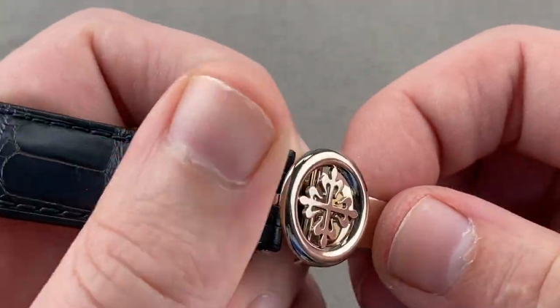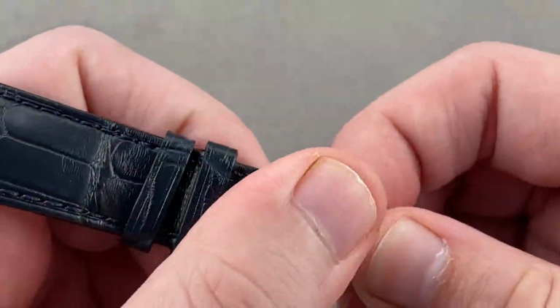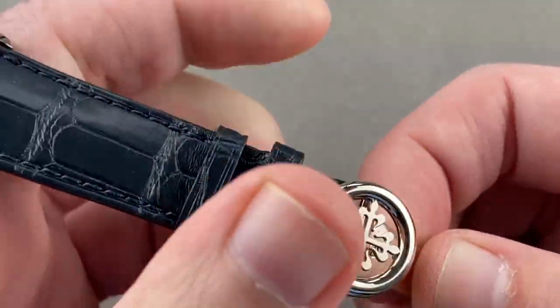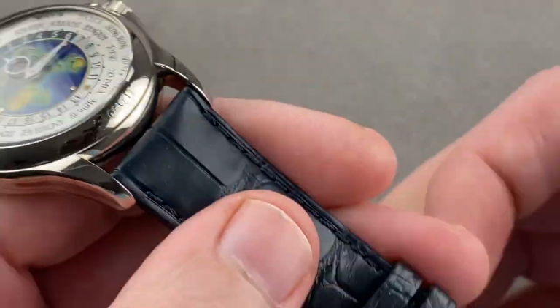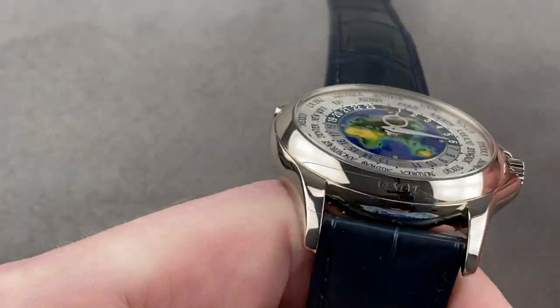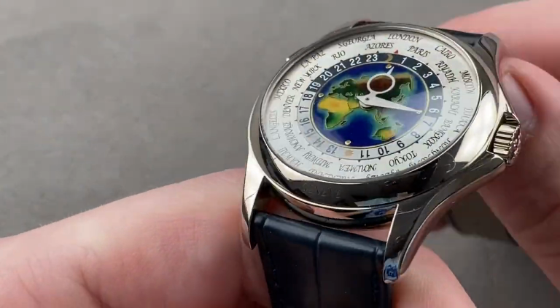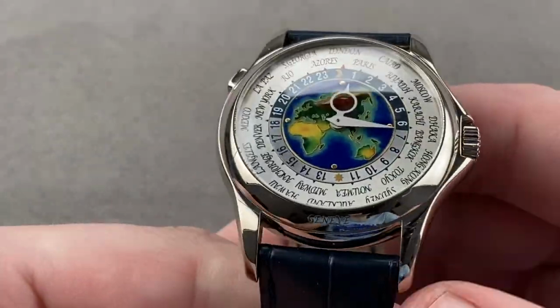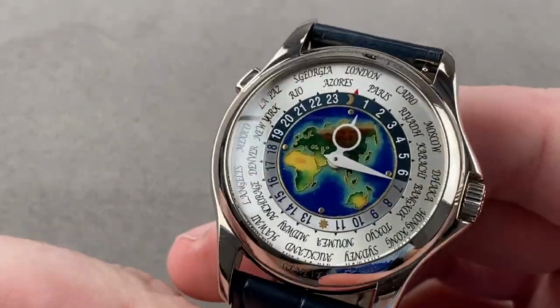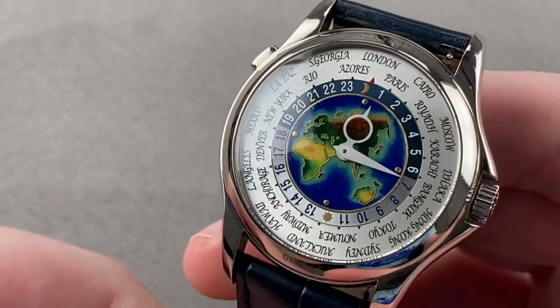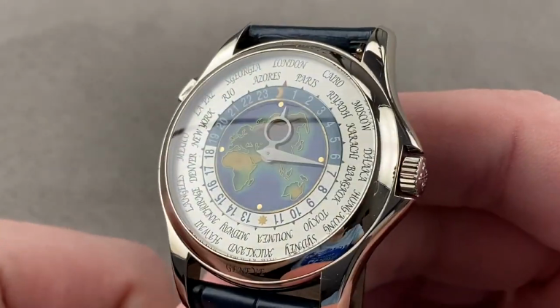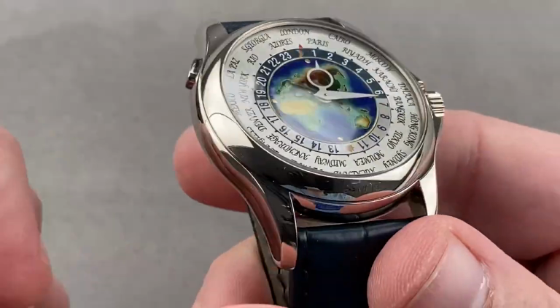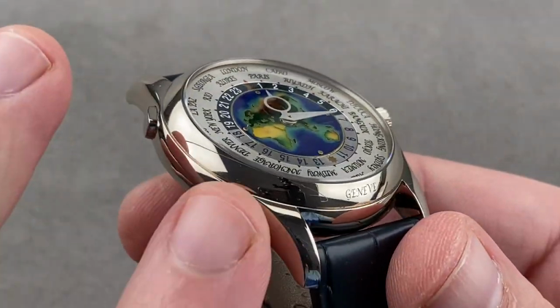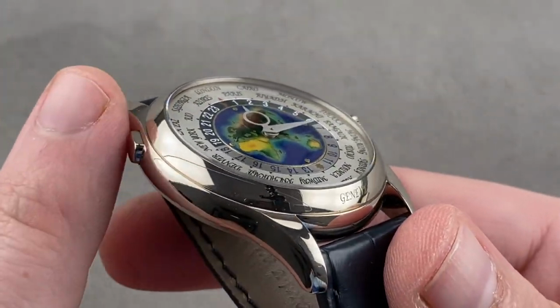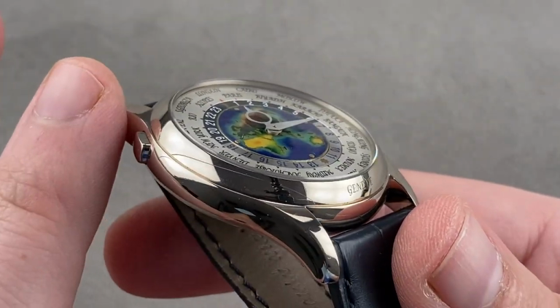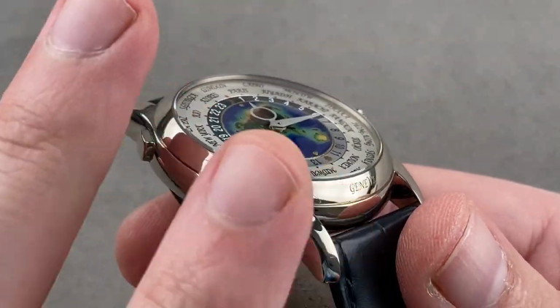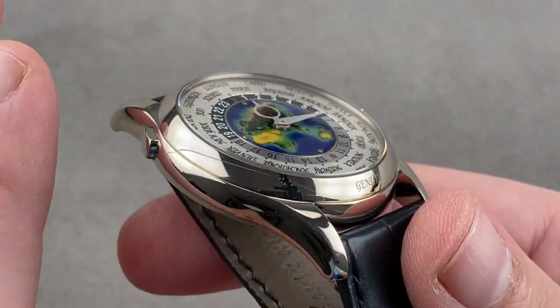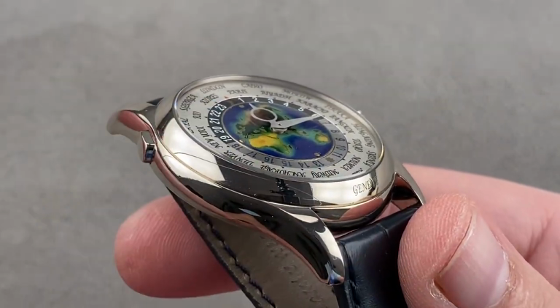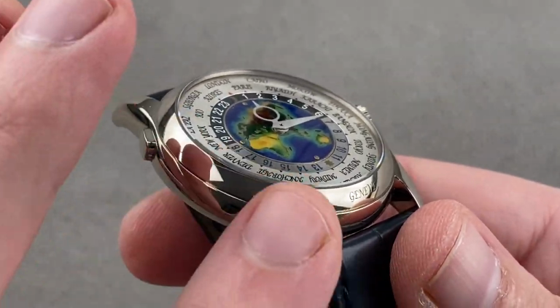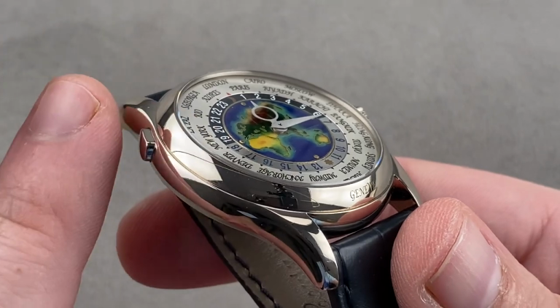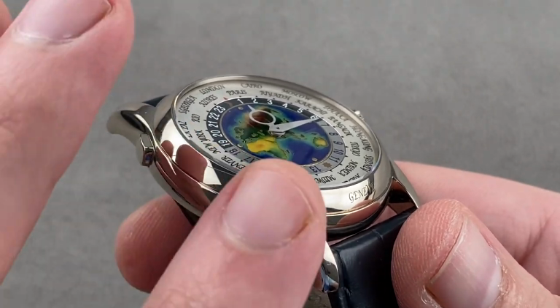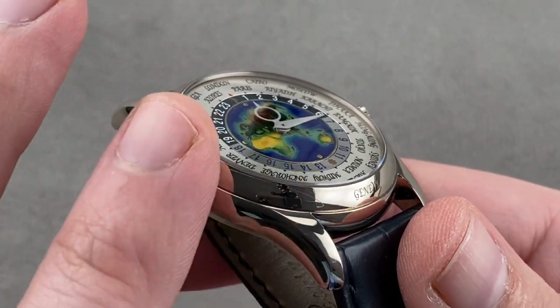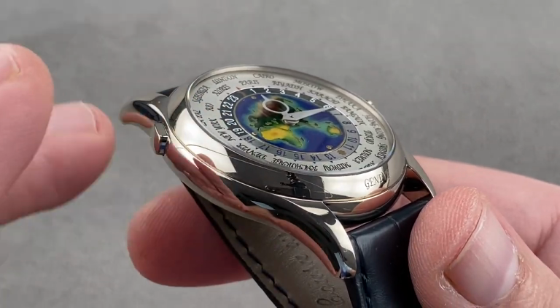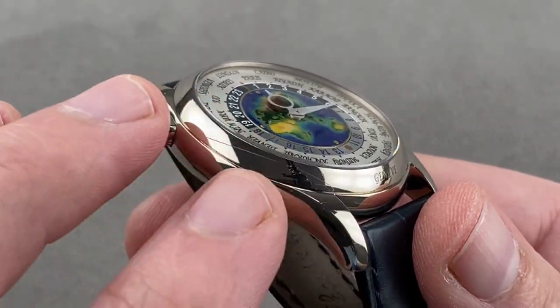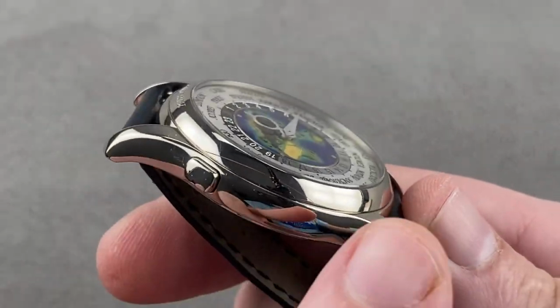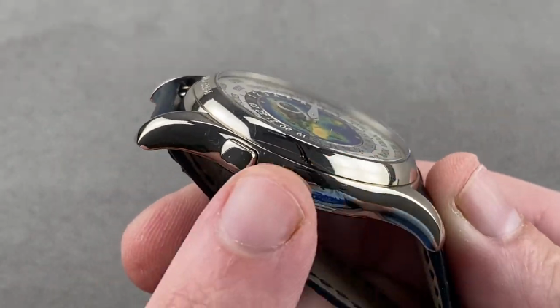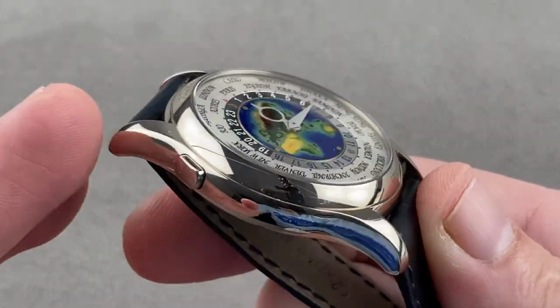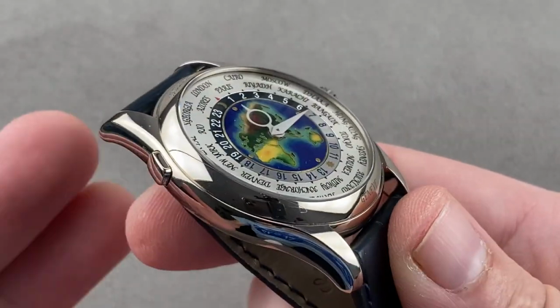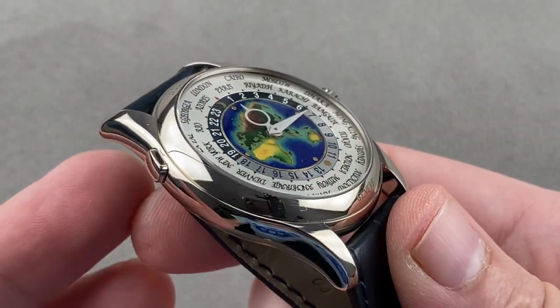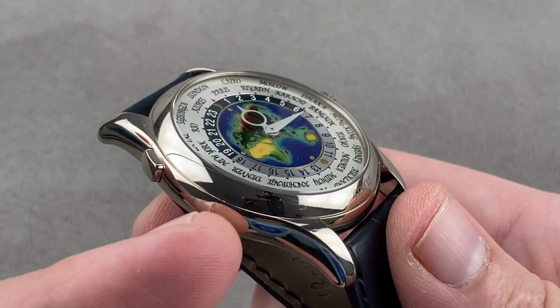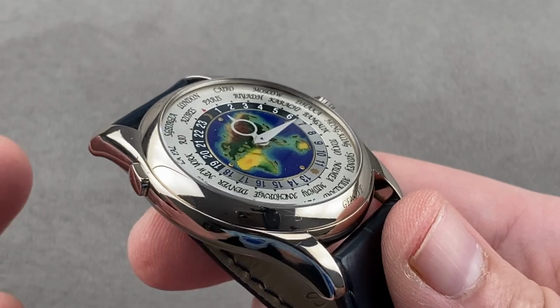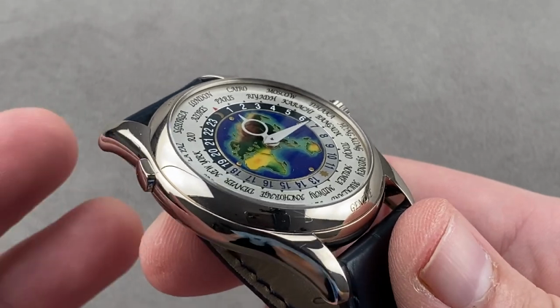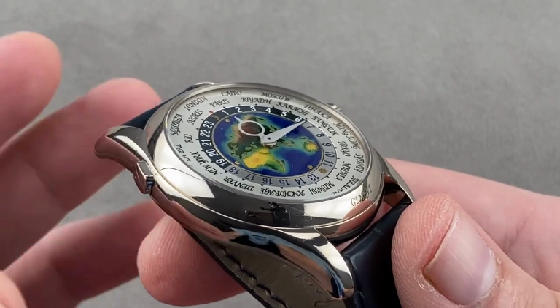Patek Philippe, since at least 2006, has used what's called gray gold in the industry — an 18 karat white alloy that never needs to be rhodium plated. Regular white gold needs to be plated; this never does. And if it's scratched, it's the same color underneath — you can't scratch through to a different color.